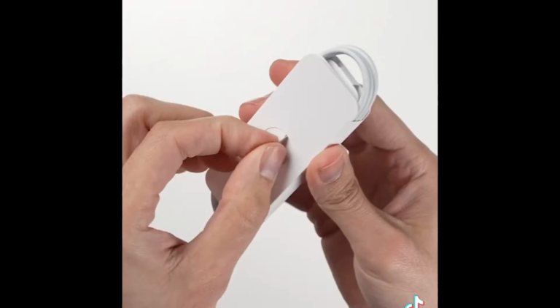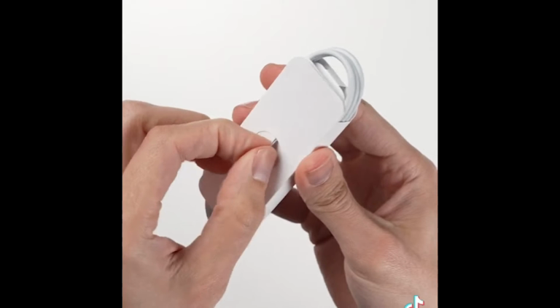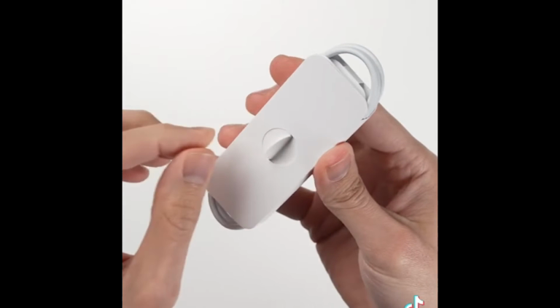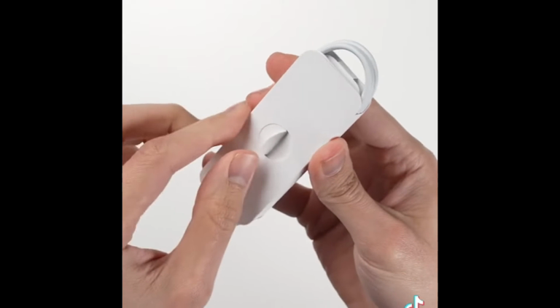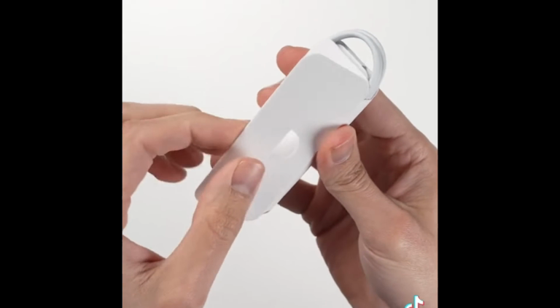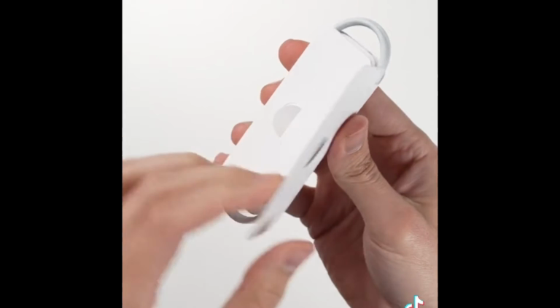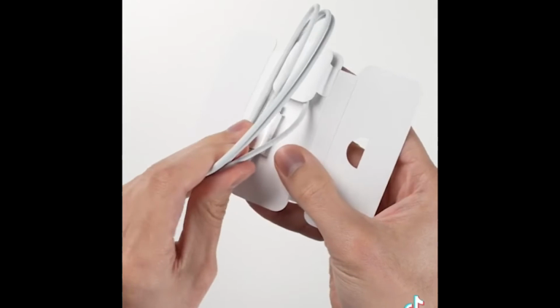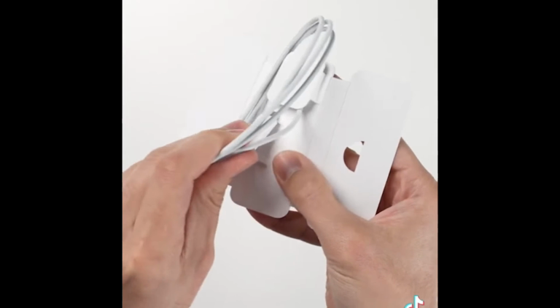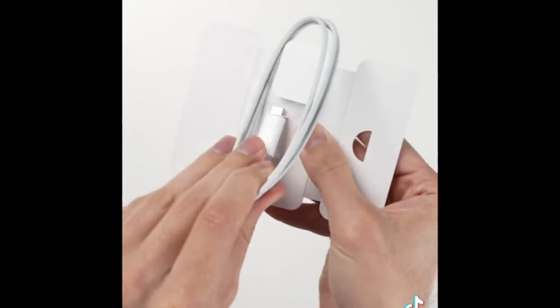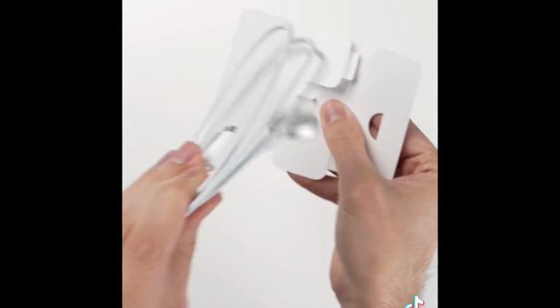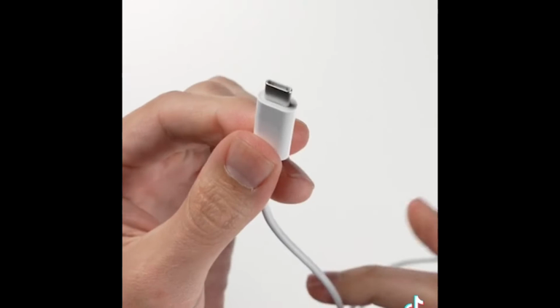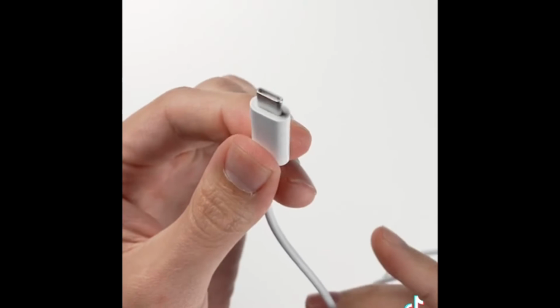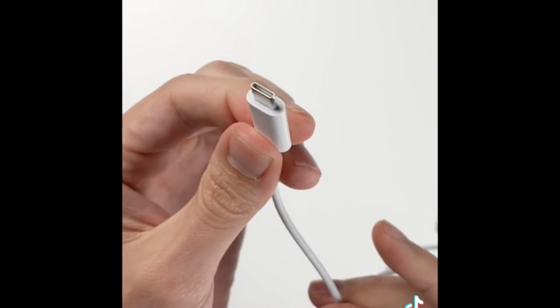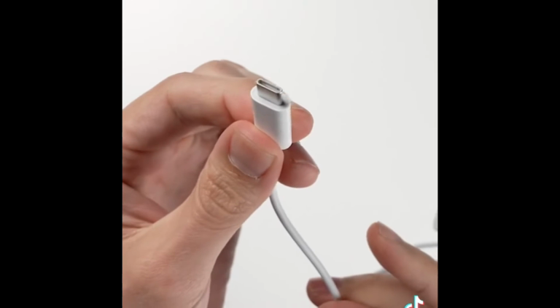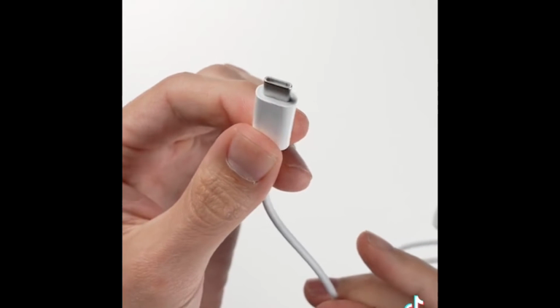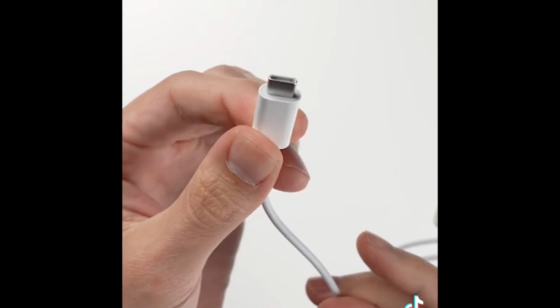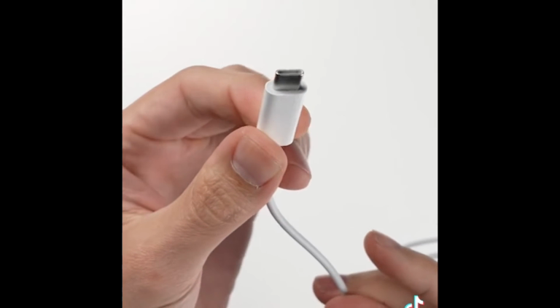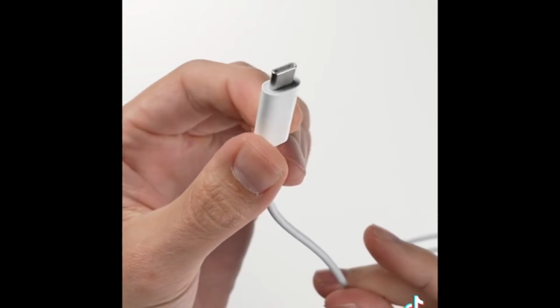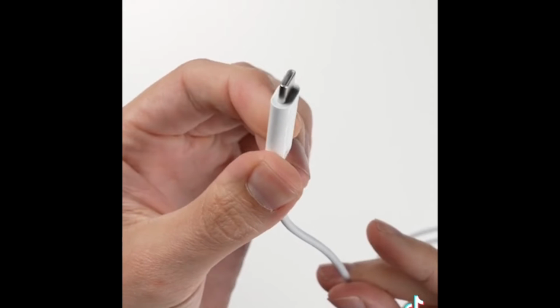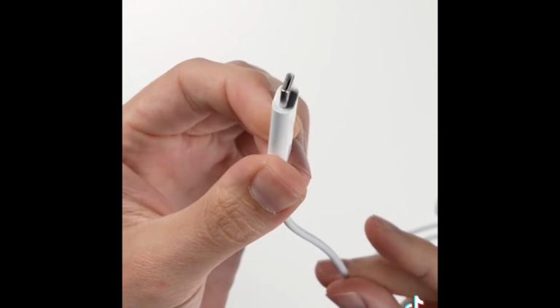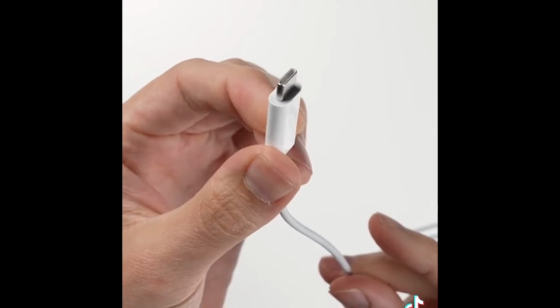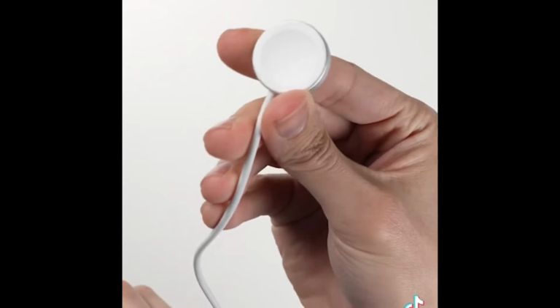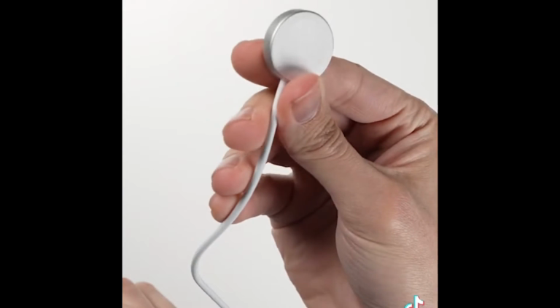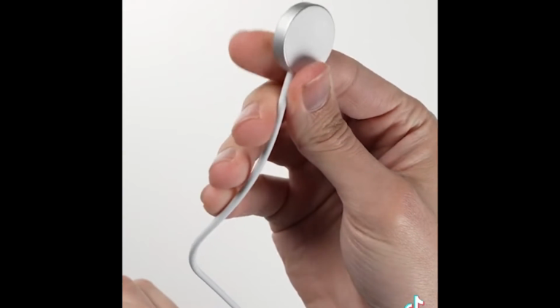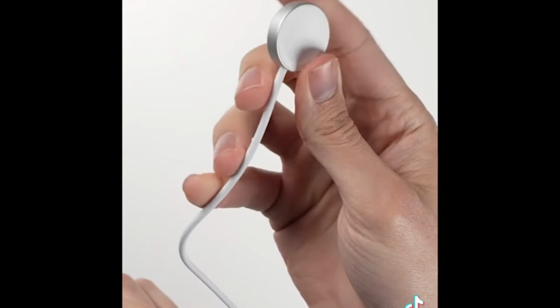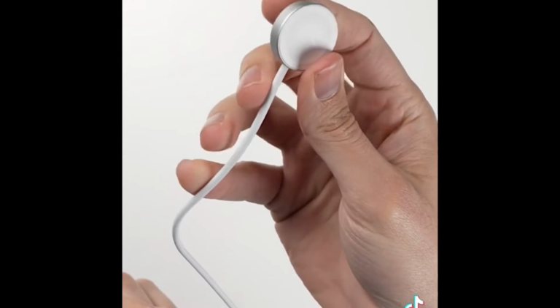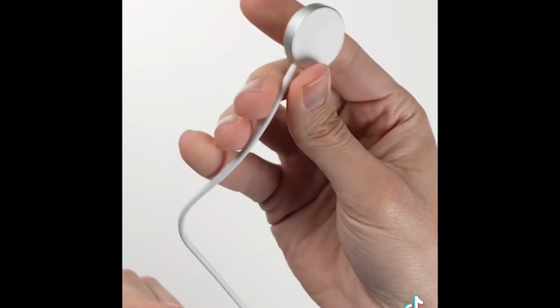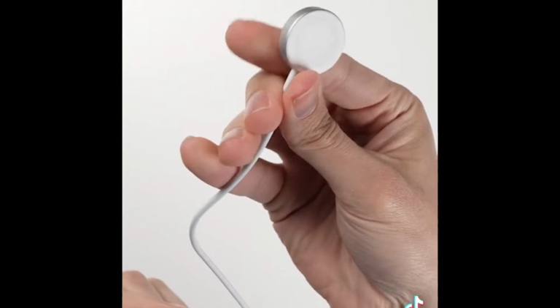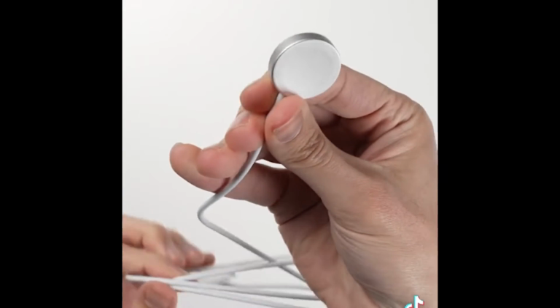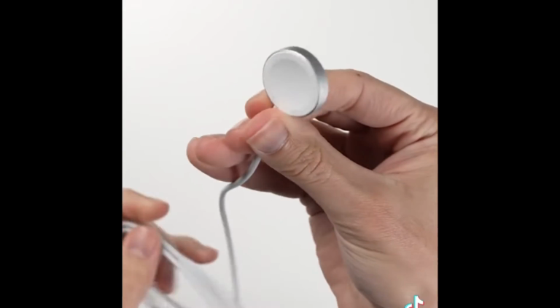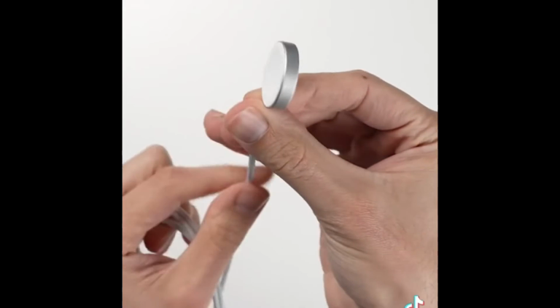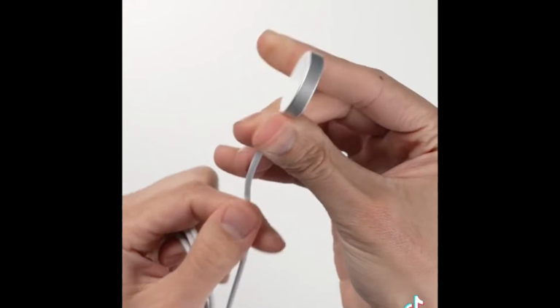What's different about this year's charging cable is it now uses USB-C instead of USB-A, which Apple says helps it achieve charging speeds that are up to 33% faster.